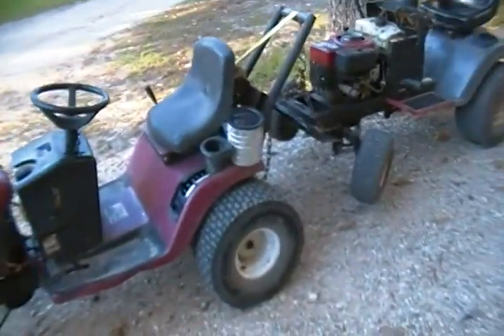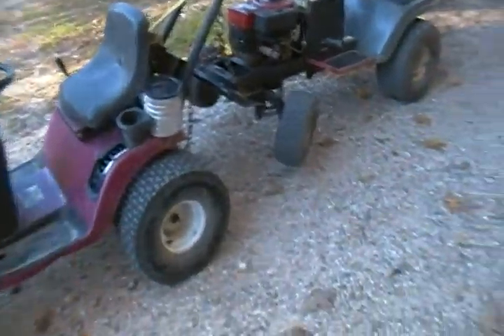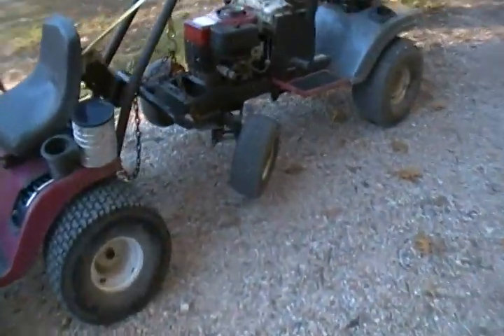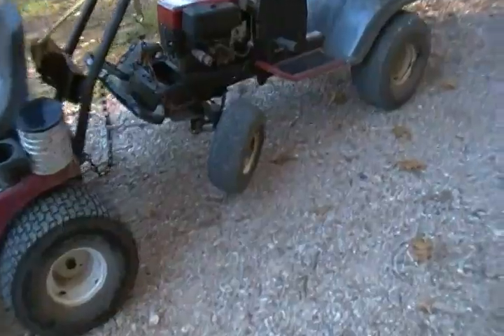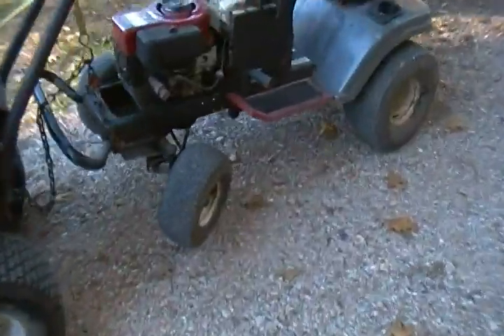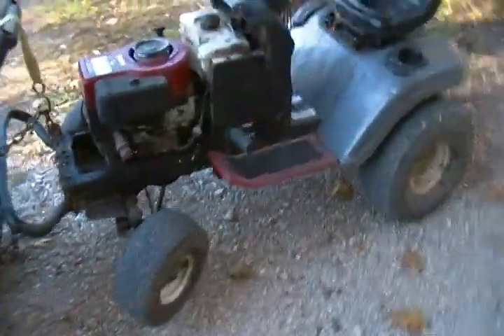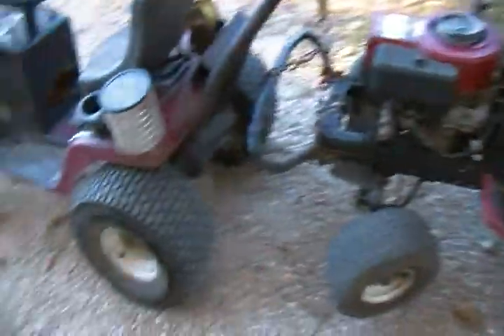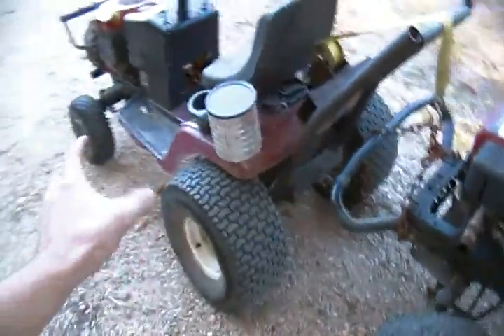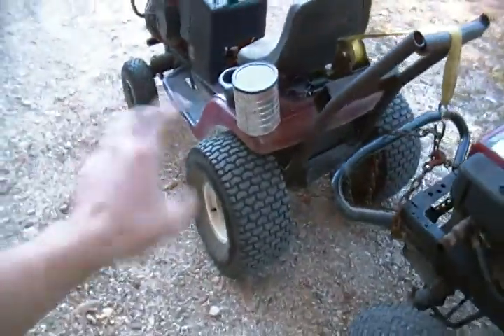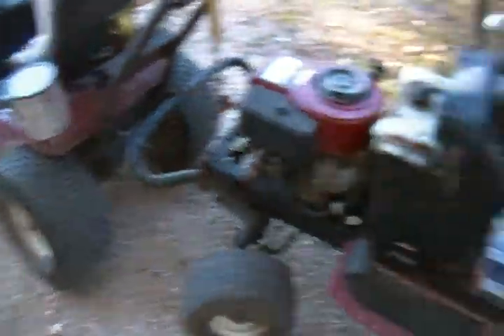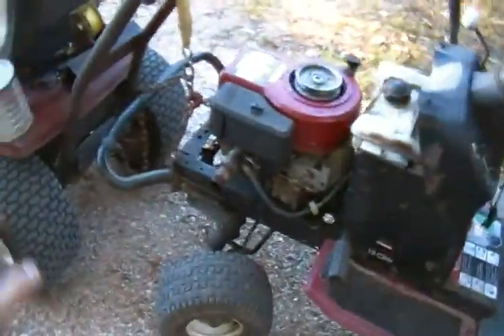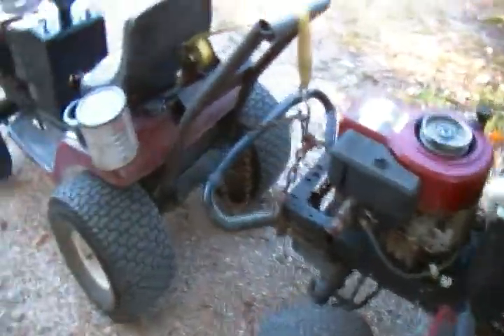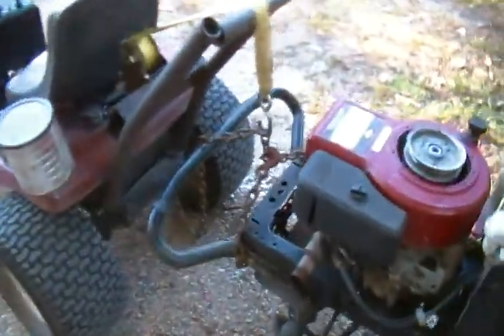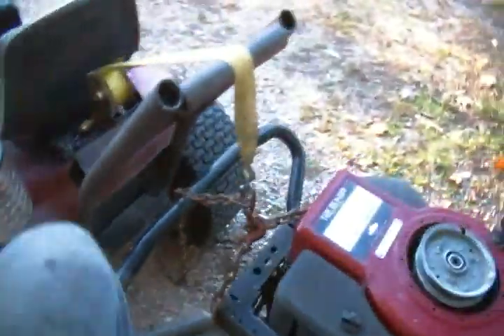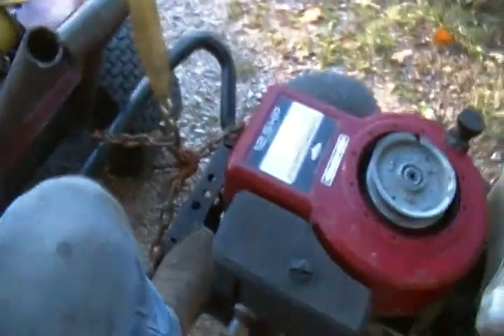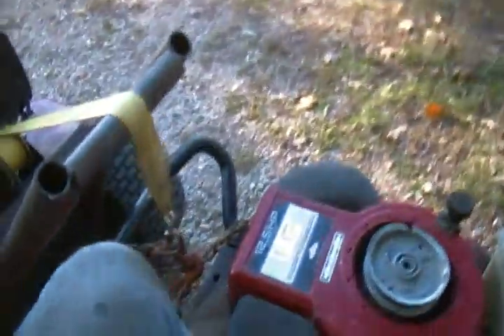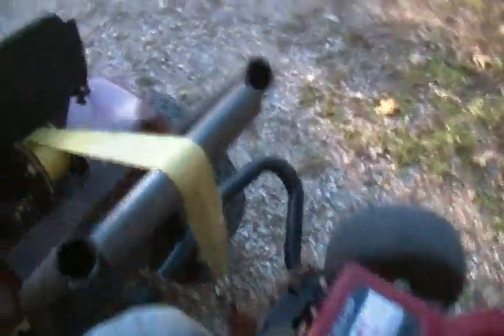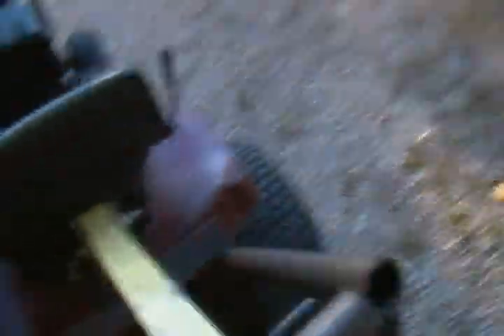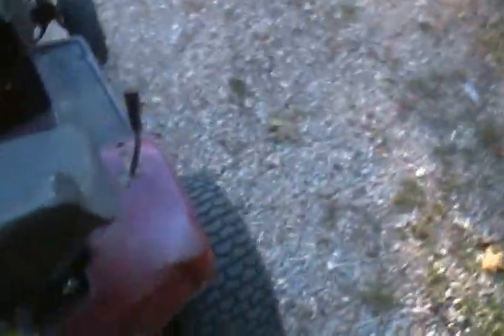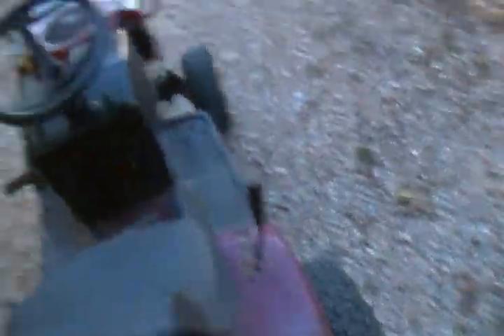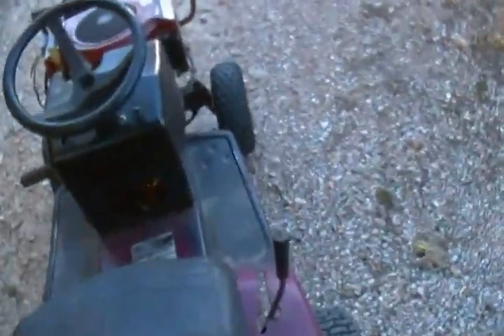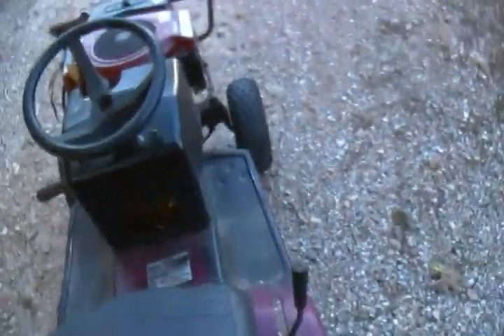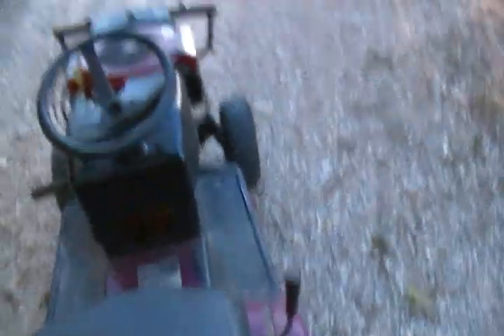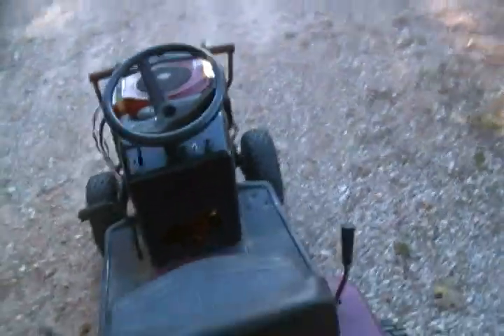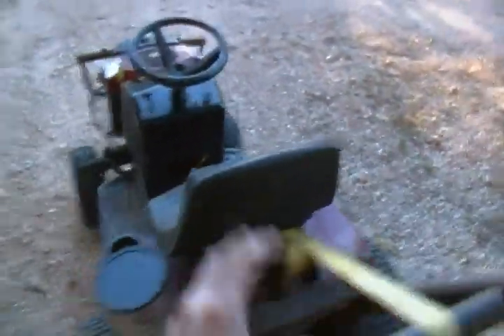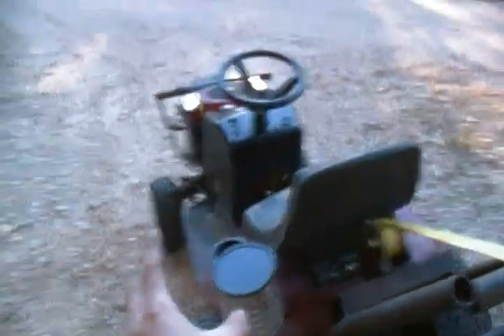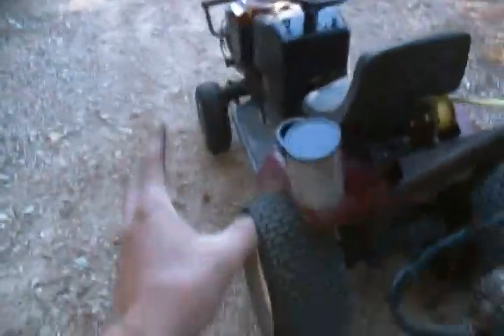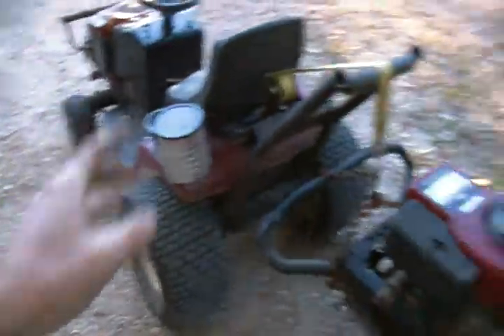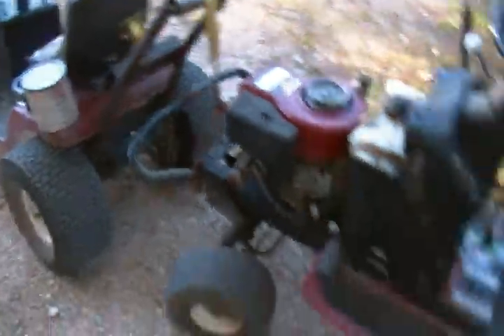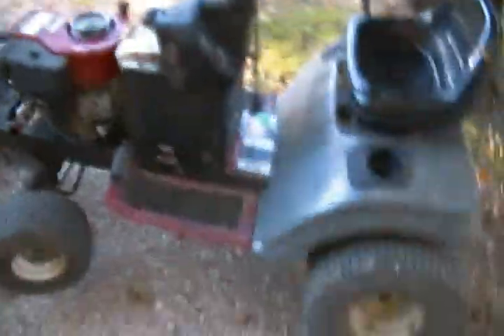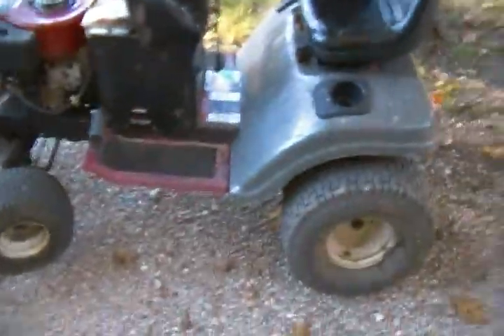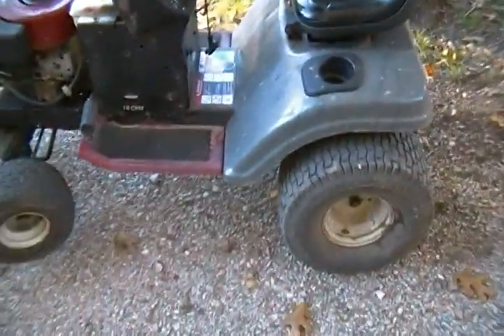I'm going to build my own trailer at some point, but I wanted to take this around and see what she was like with that weight on the front. I don't know if I can pull a — I can still pull a wheelie, but not as bad.